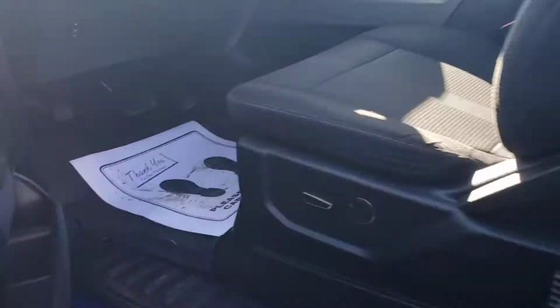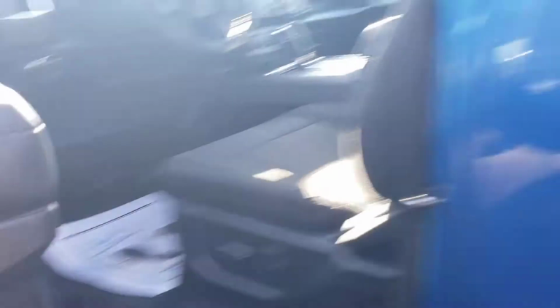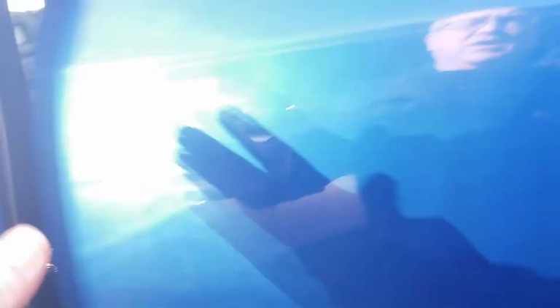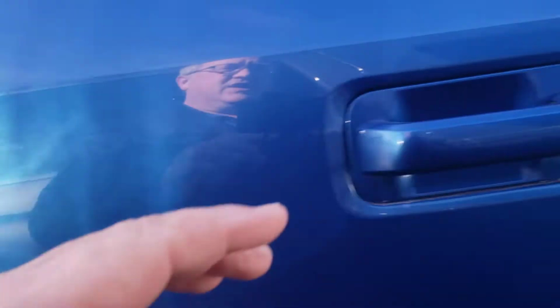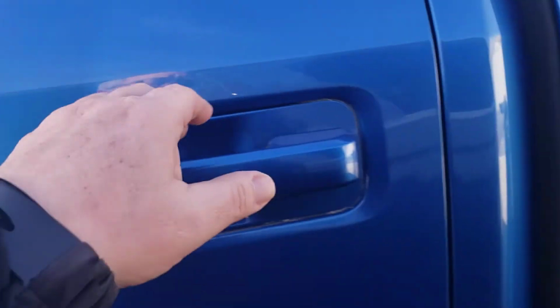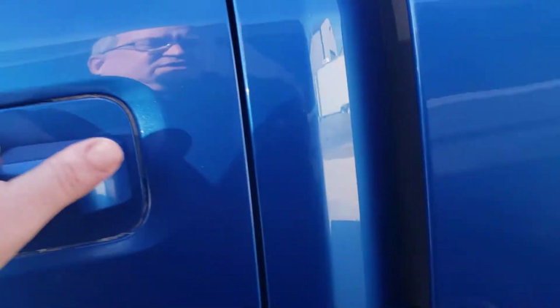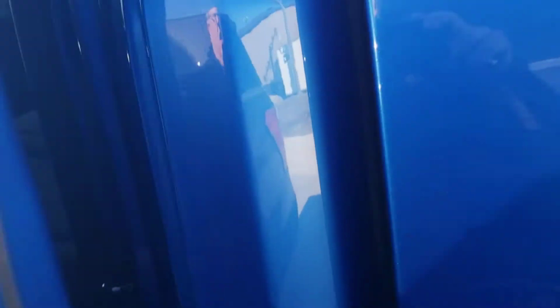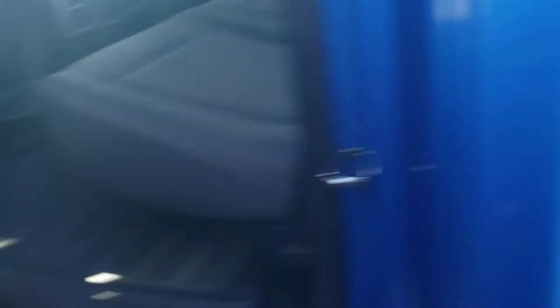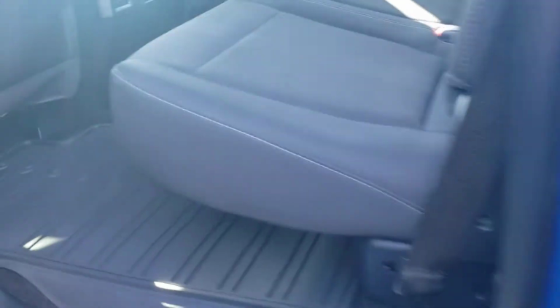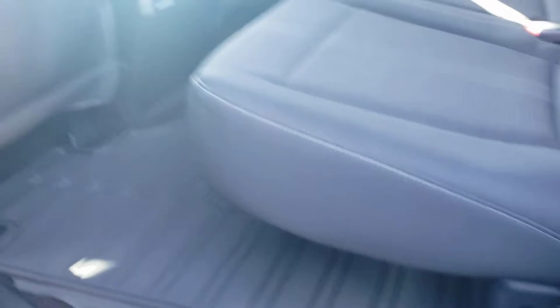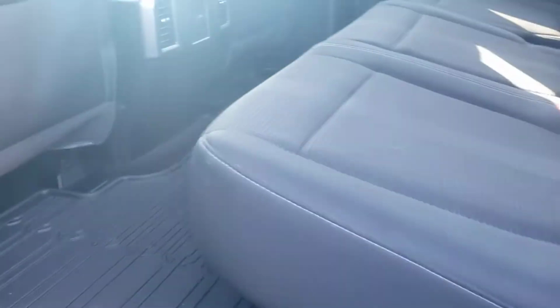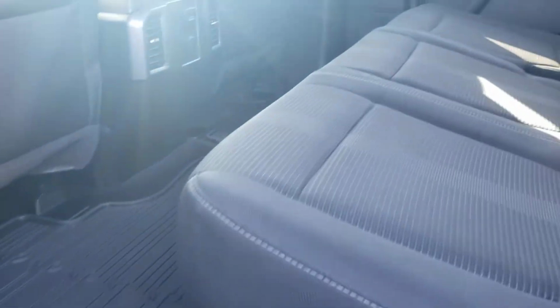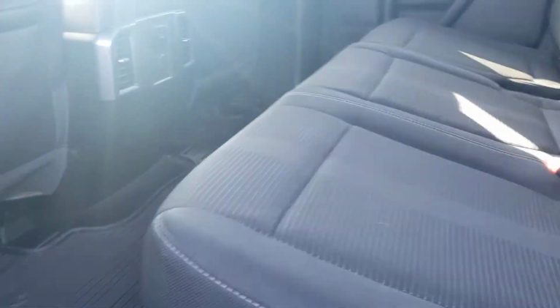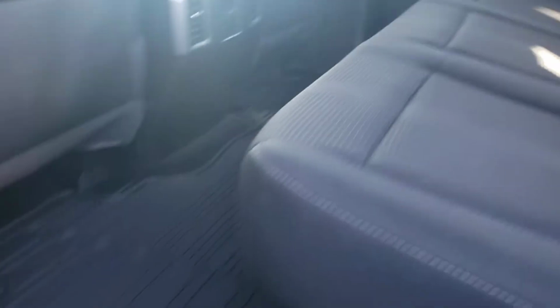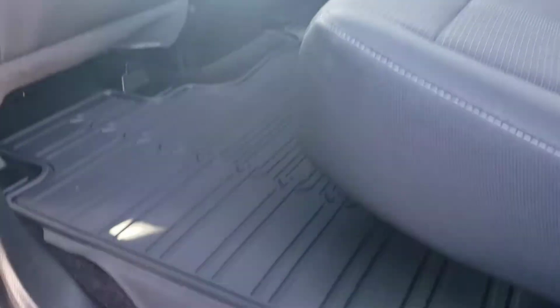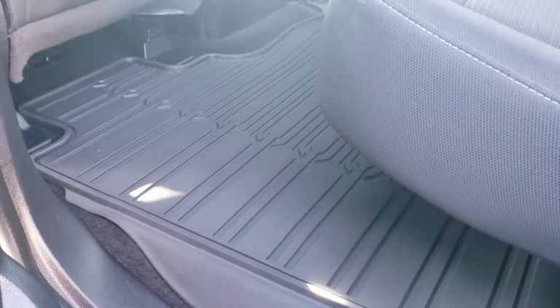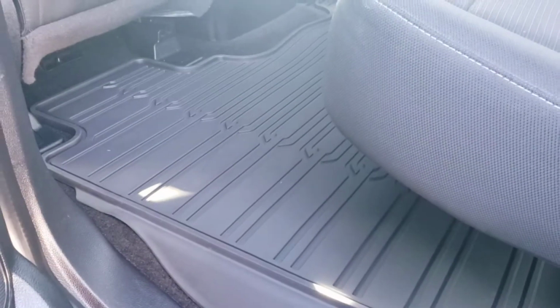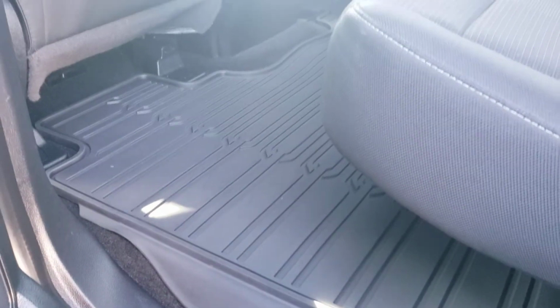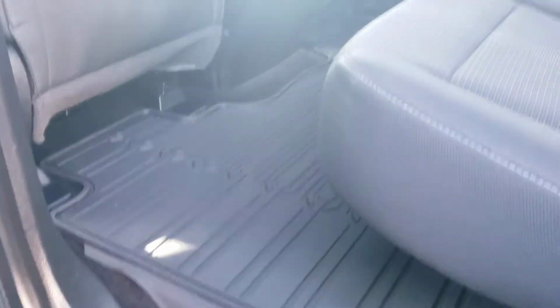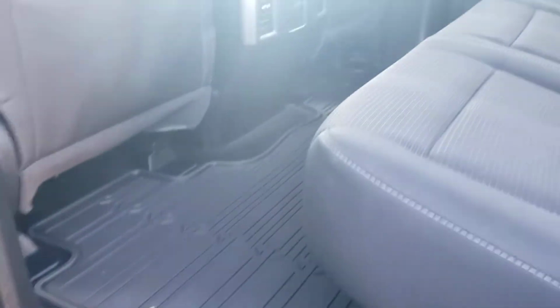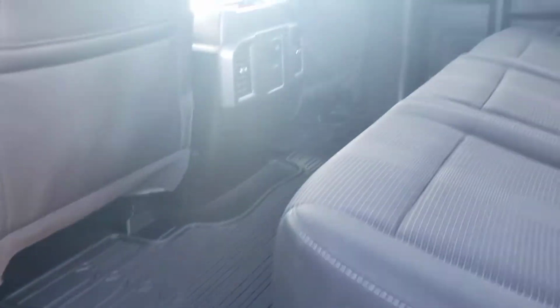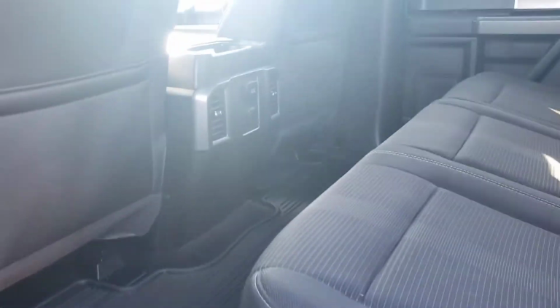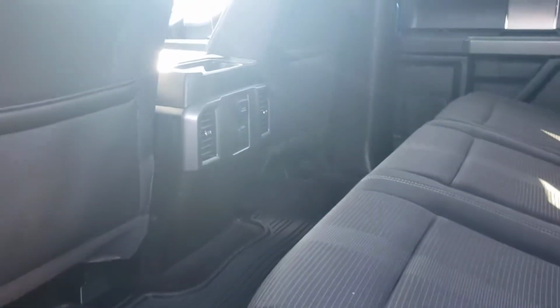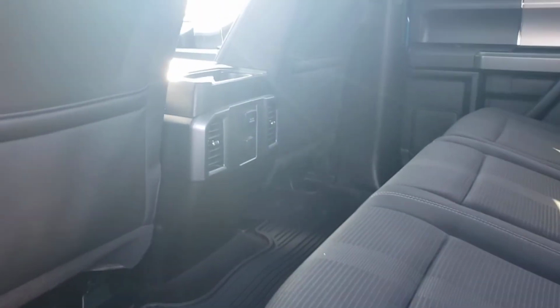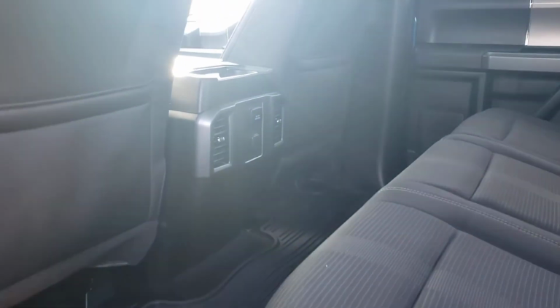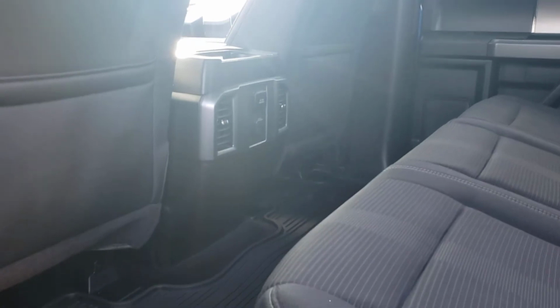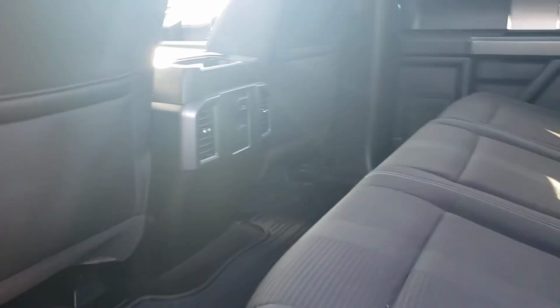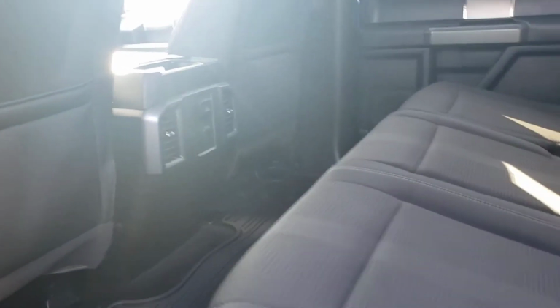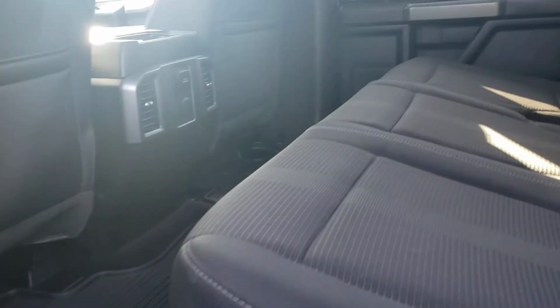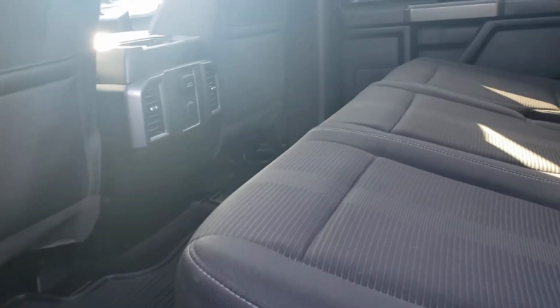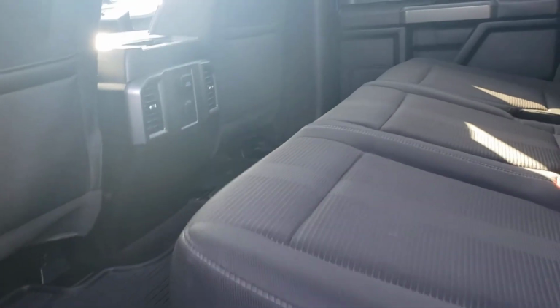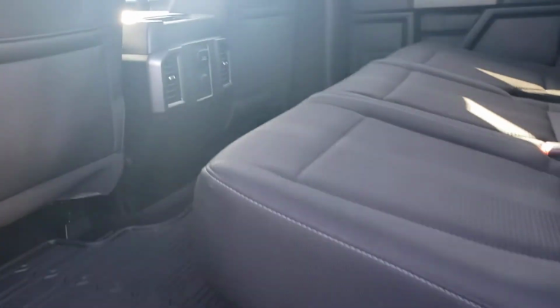Definitely well taken care of — easy to see here. Huge crew cab back seat. Does have the rubberized mats, which is nice. The 110 outlet in the back for charging things too.